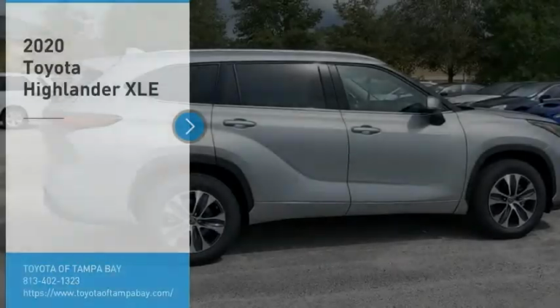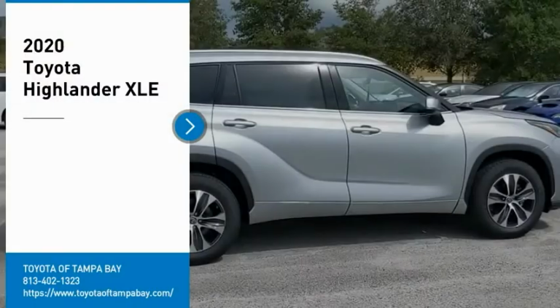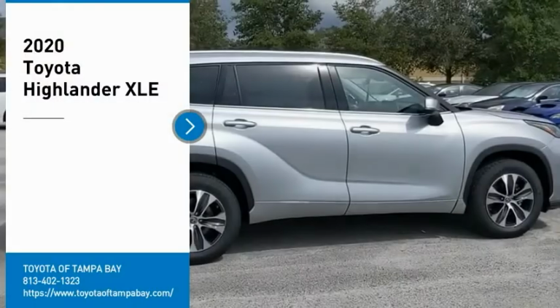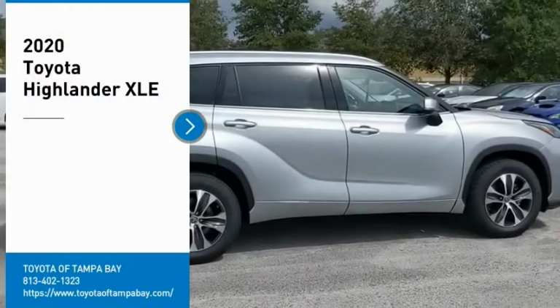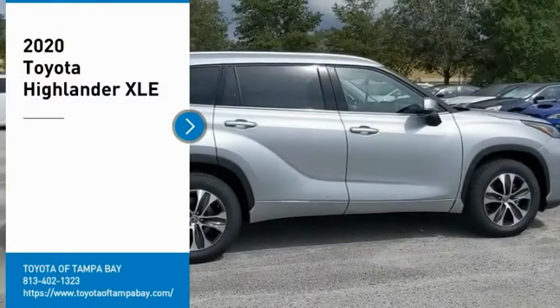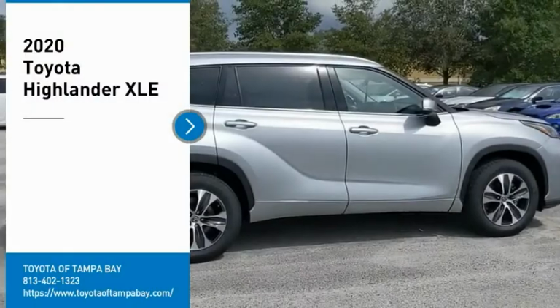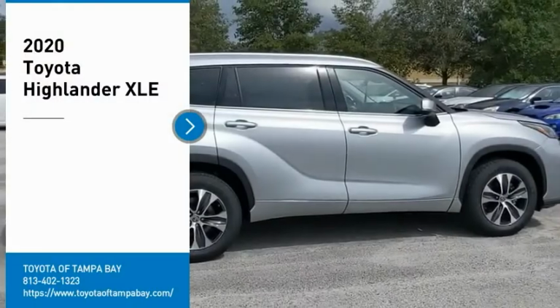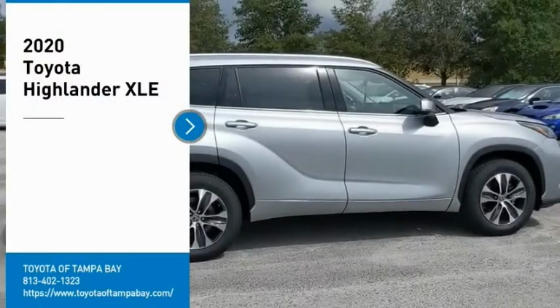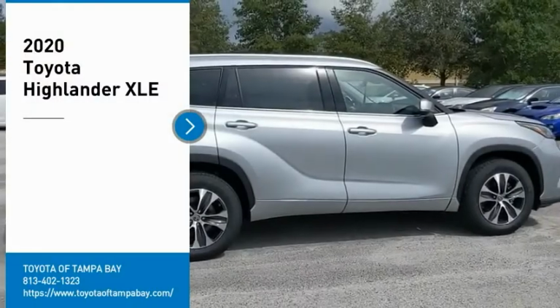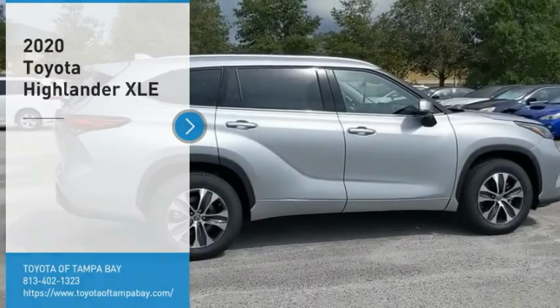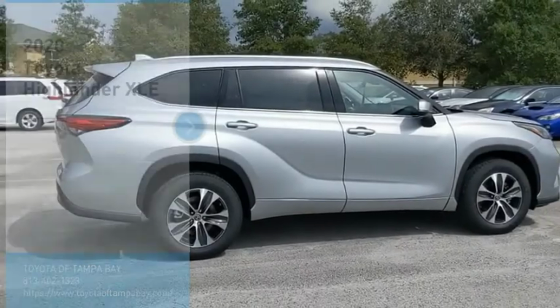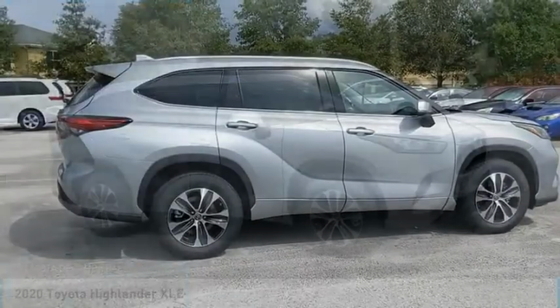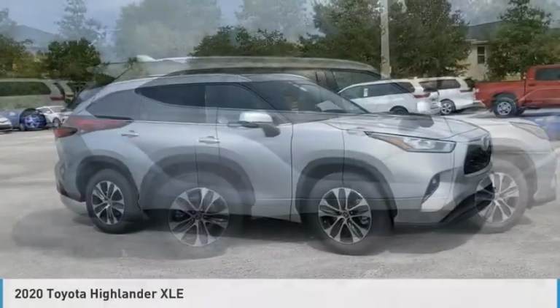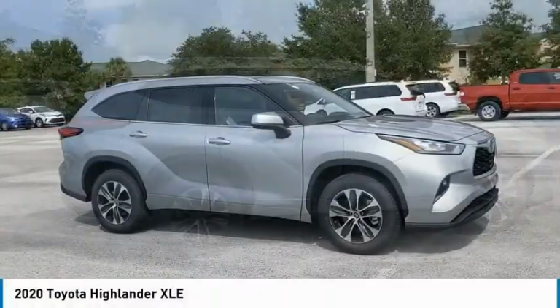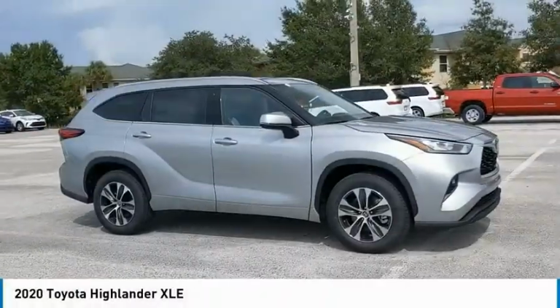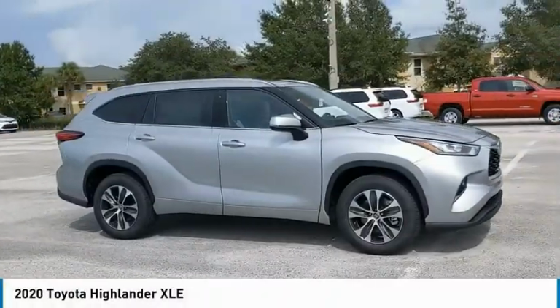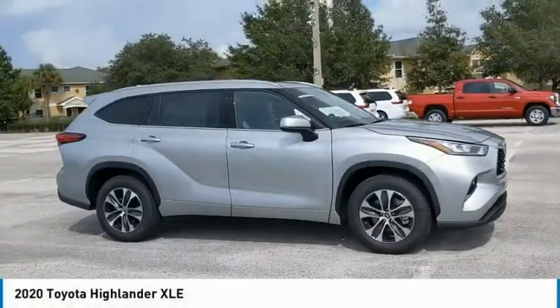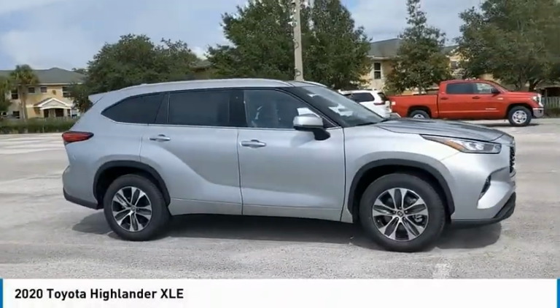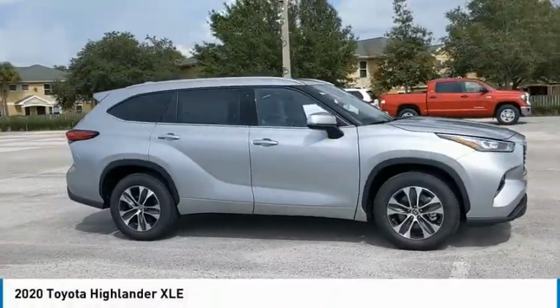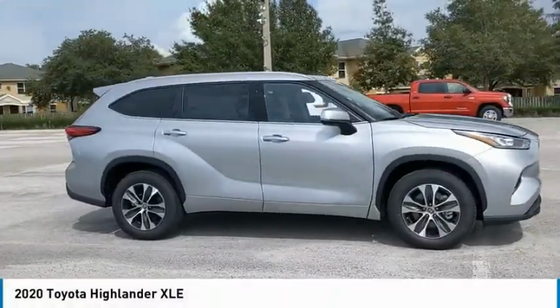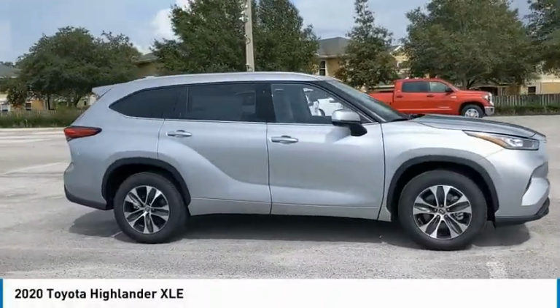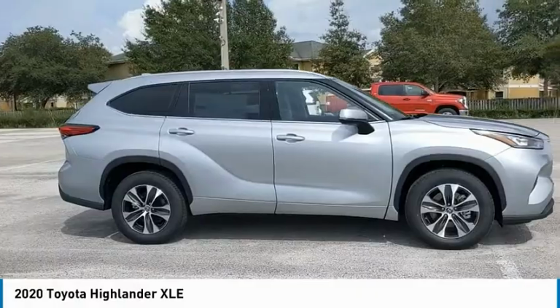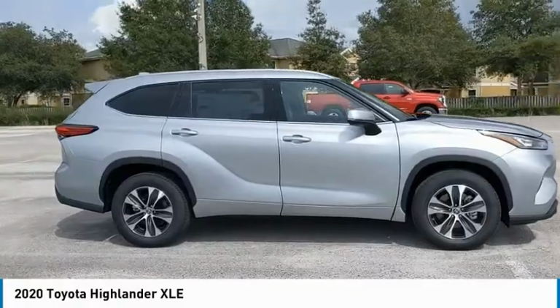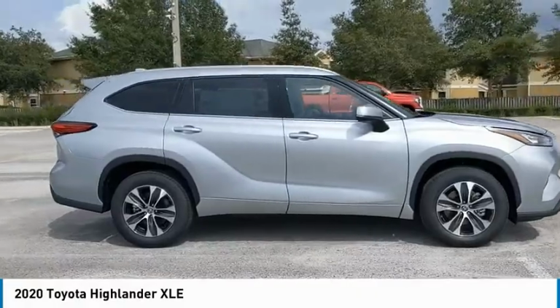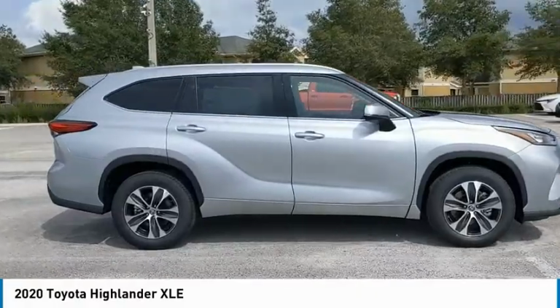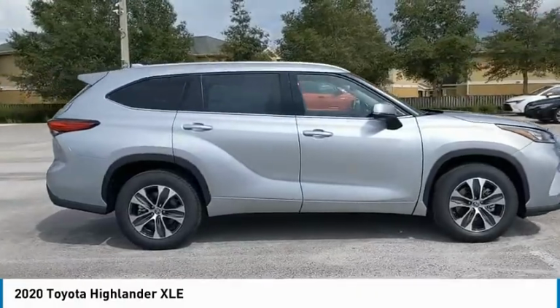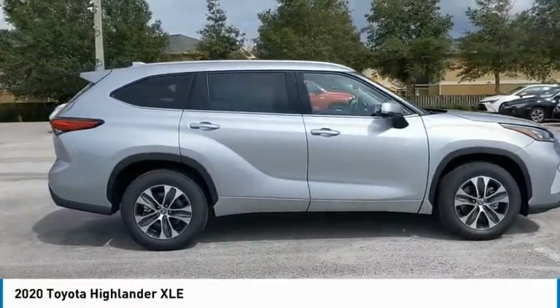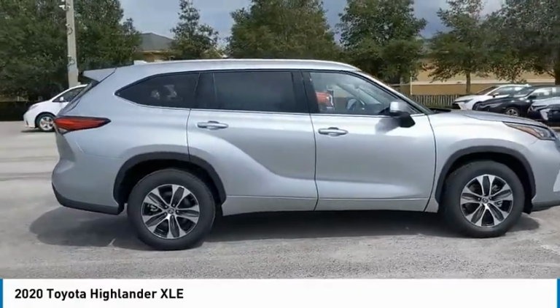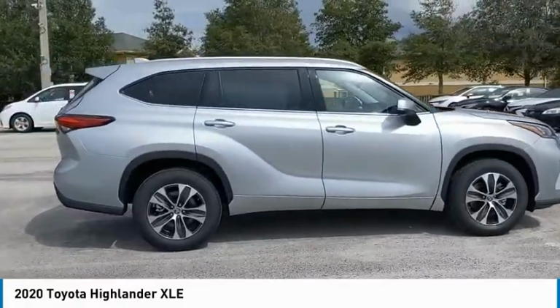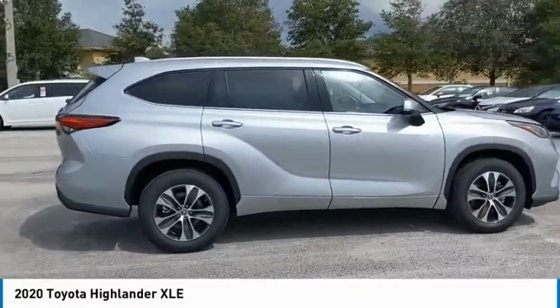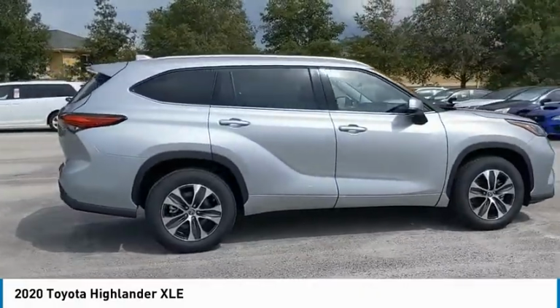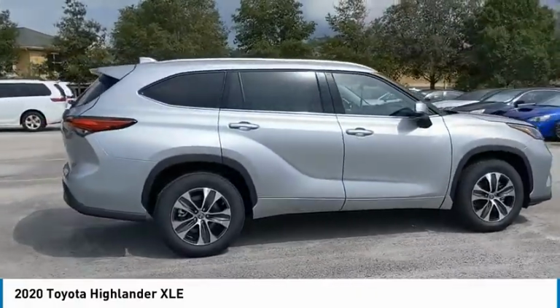Looking for the right vehicle? Check out the 2020 Highlander. The Highlander is the SUV that's thought of everything.